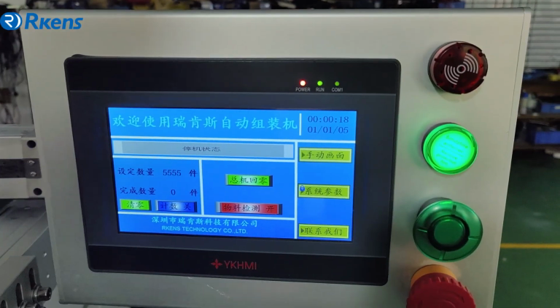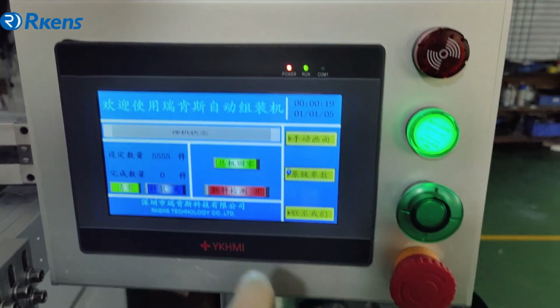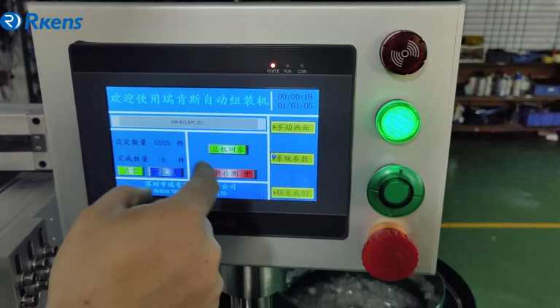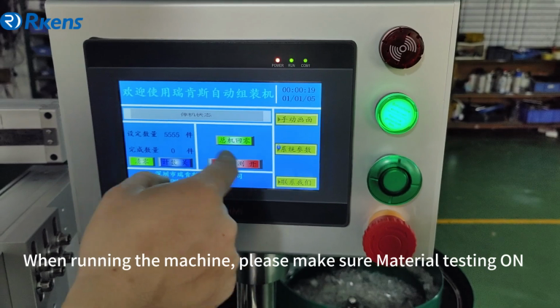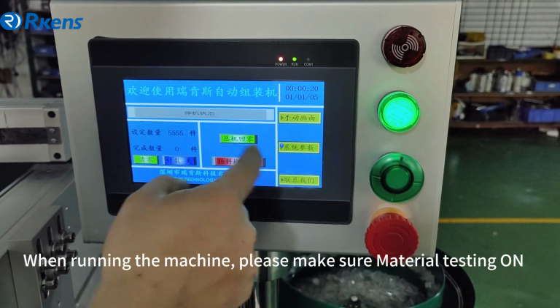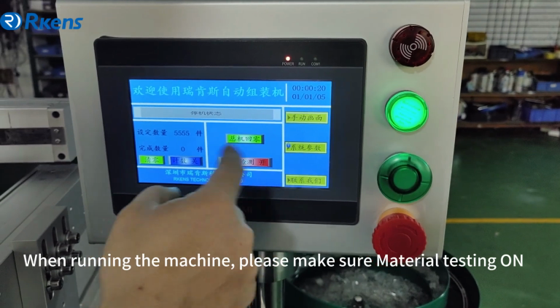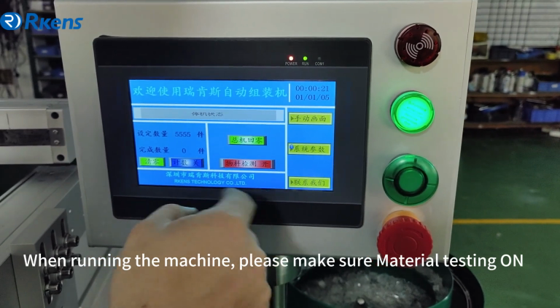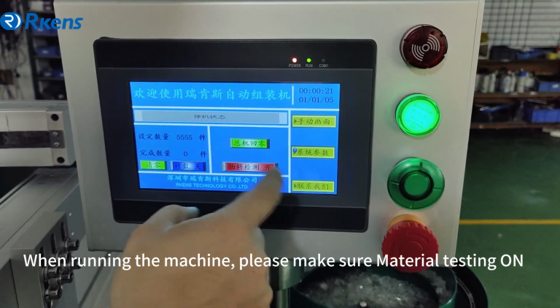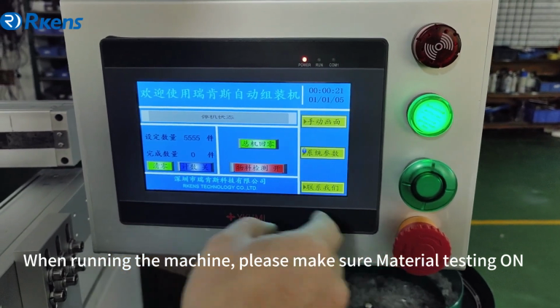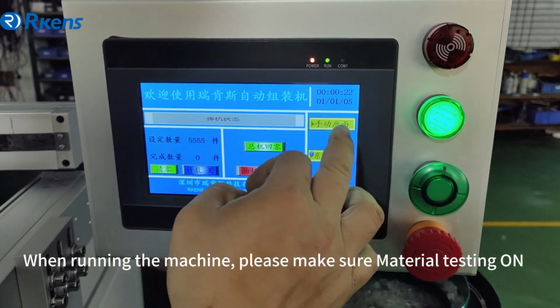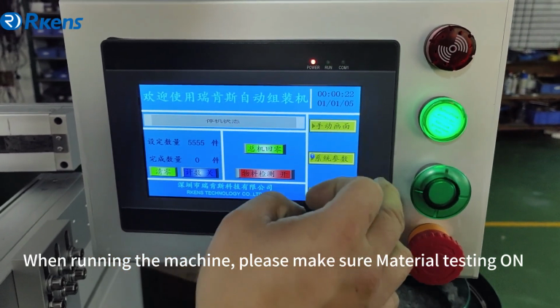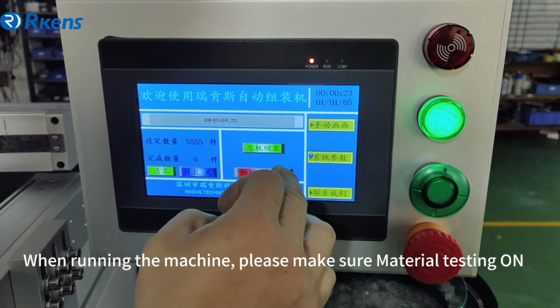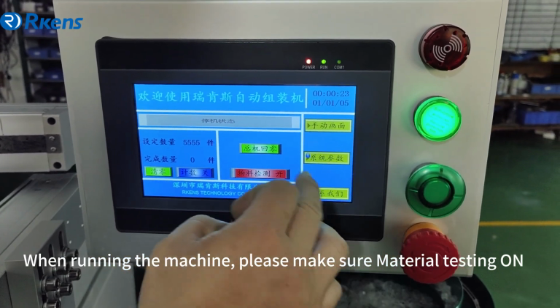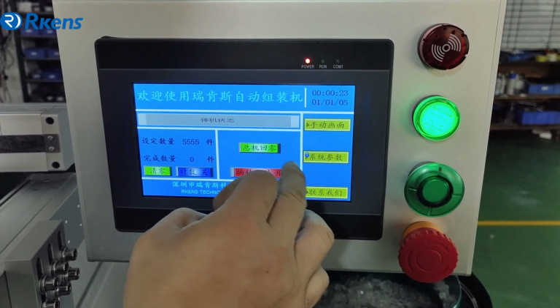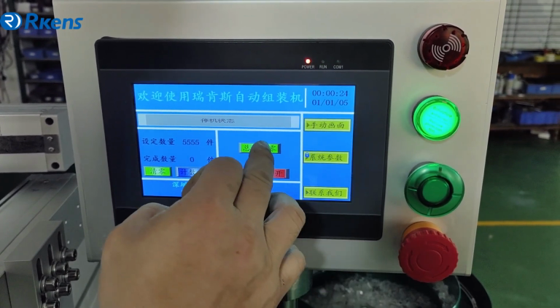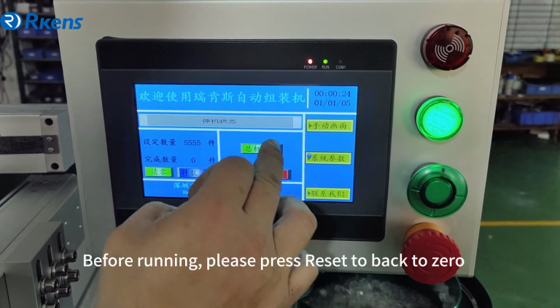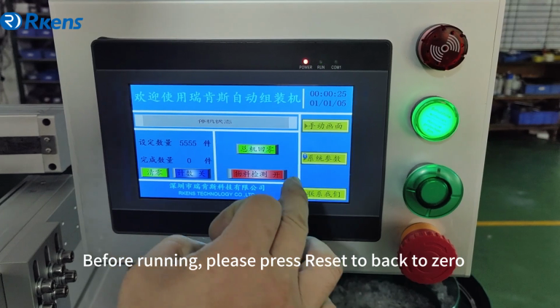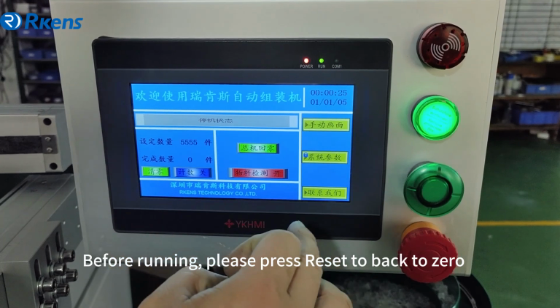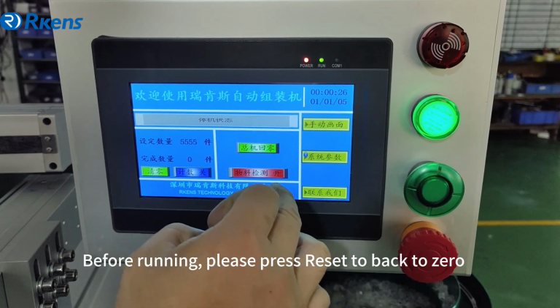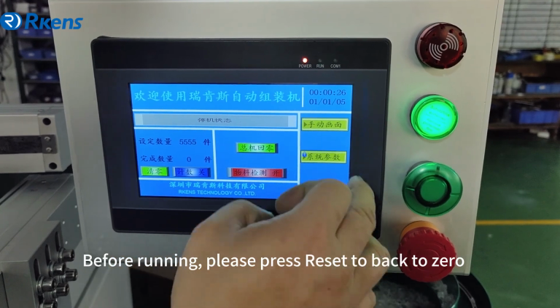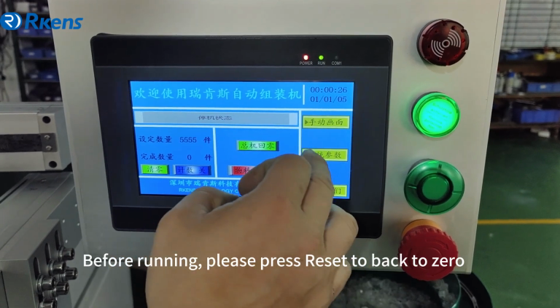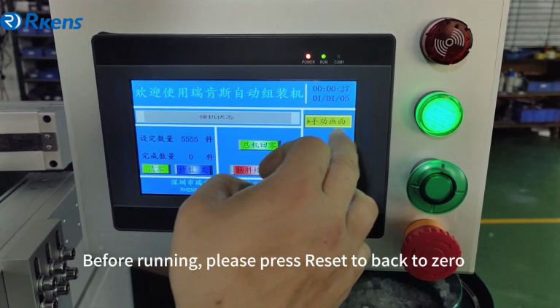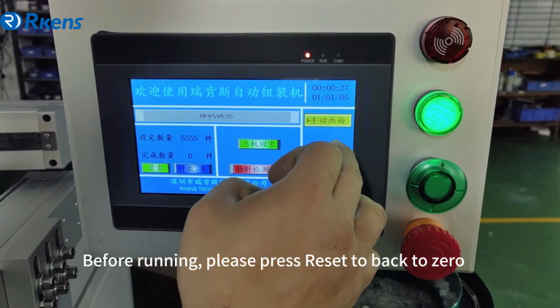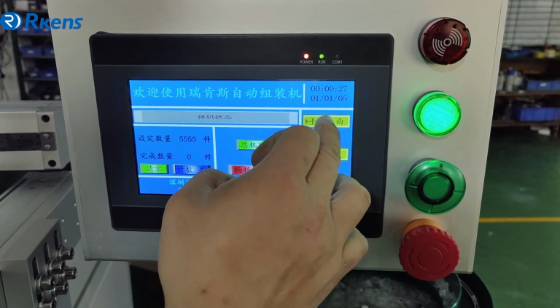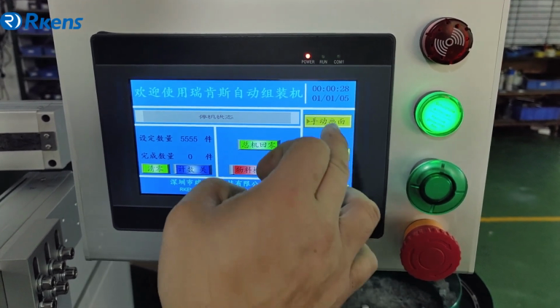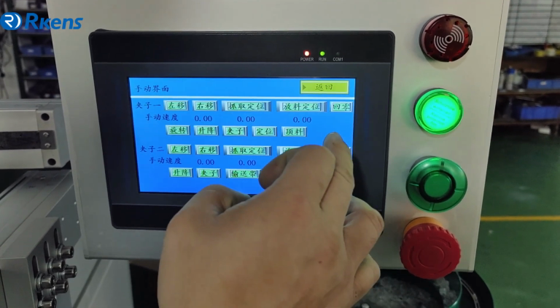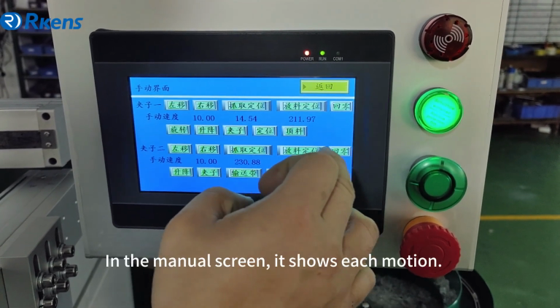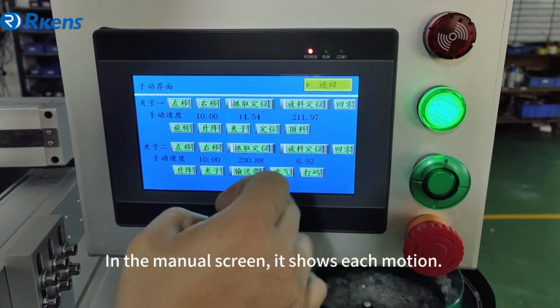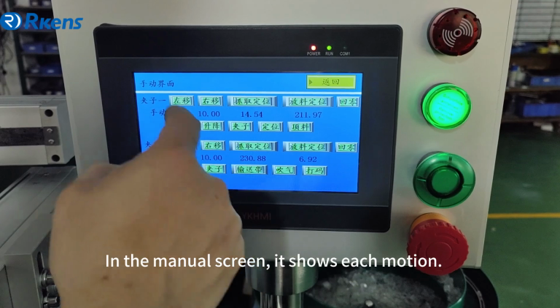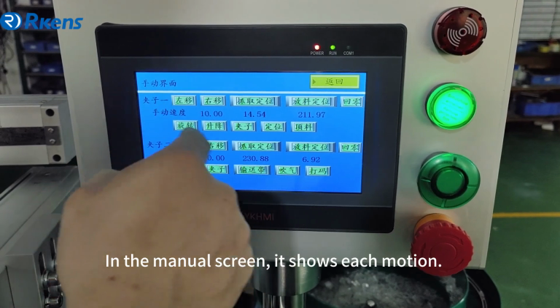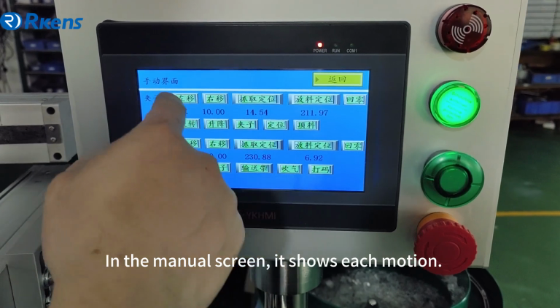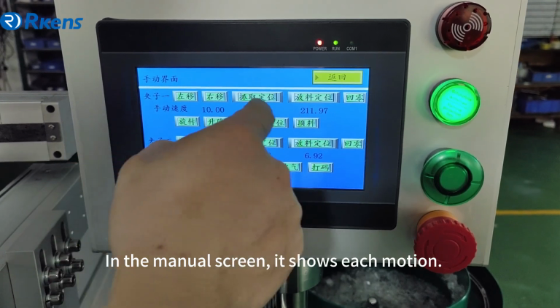When running the machine, please make sure material testing is on. Before running, please press reset to return to zero. In the manual screen, it shows each motion.